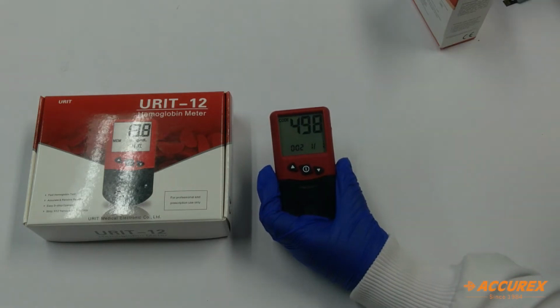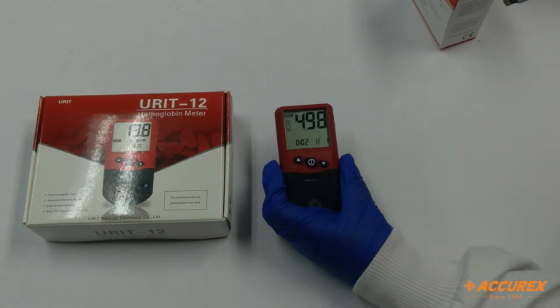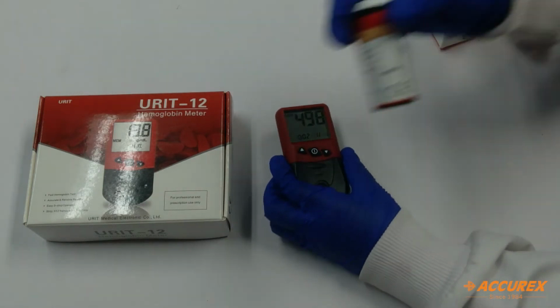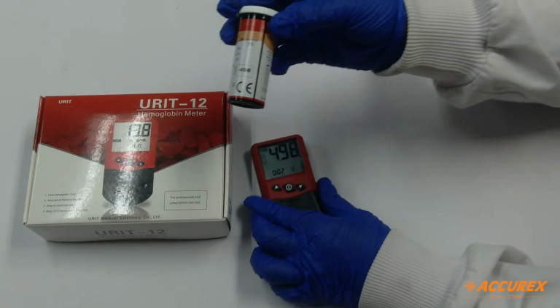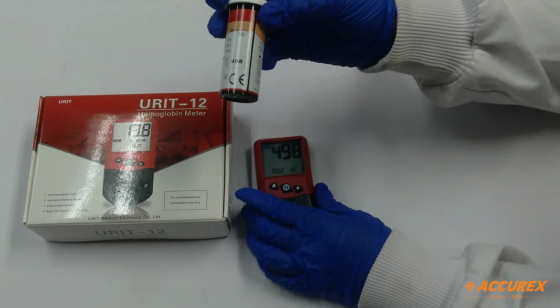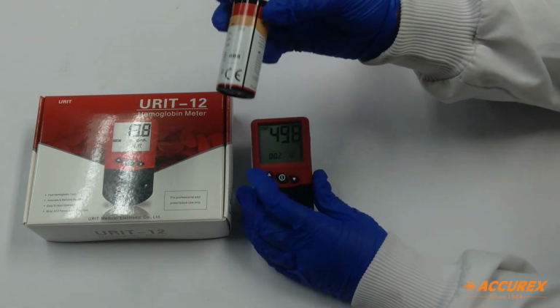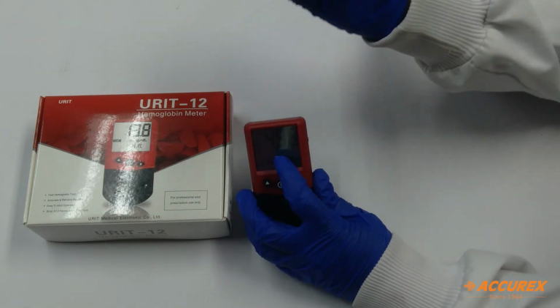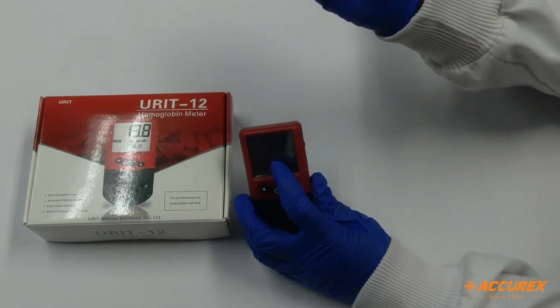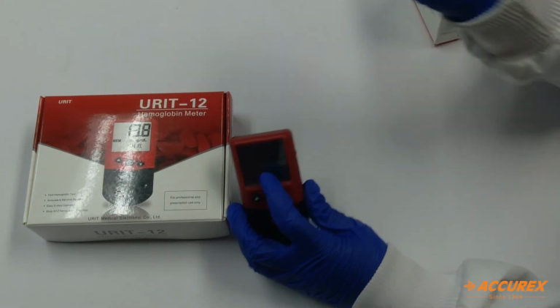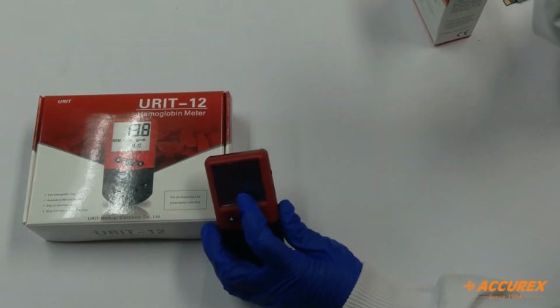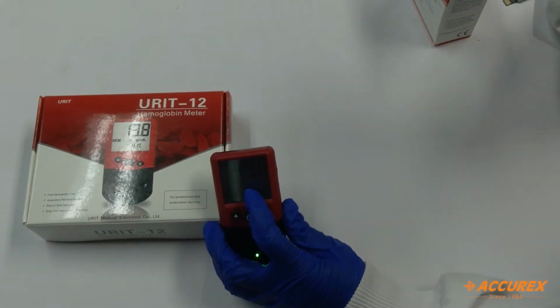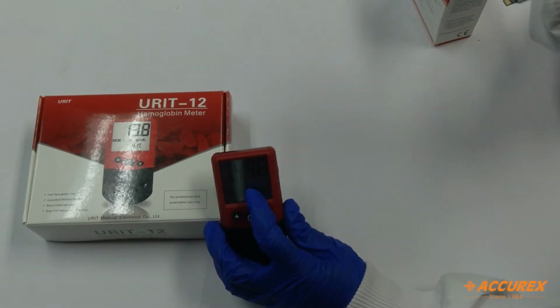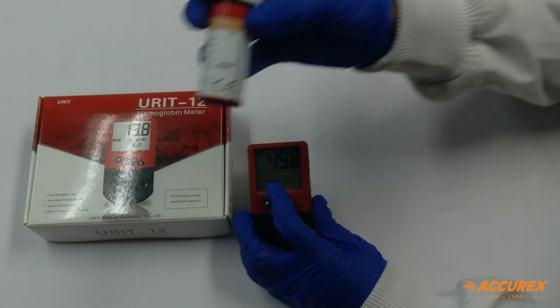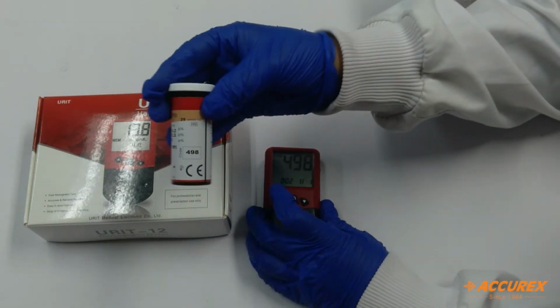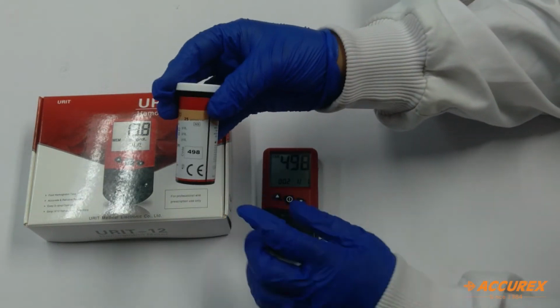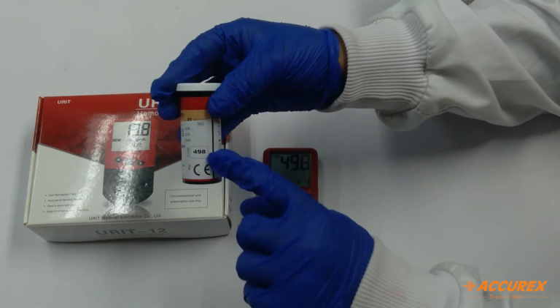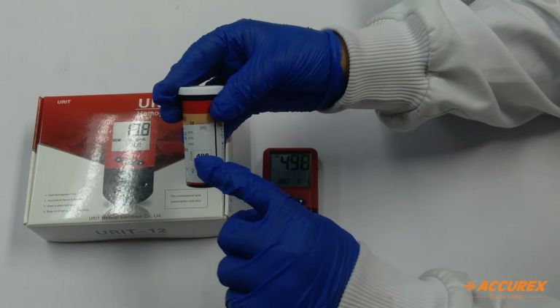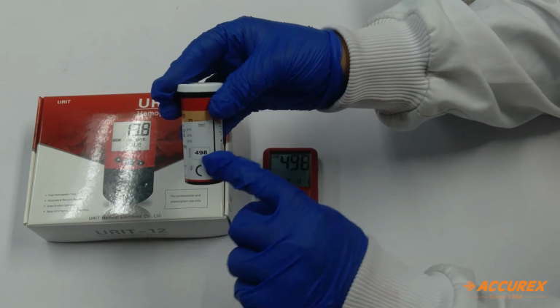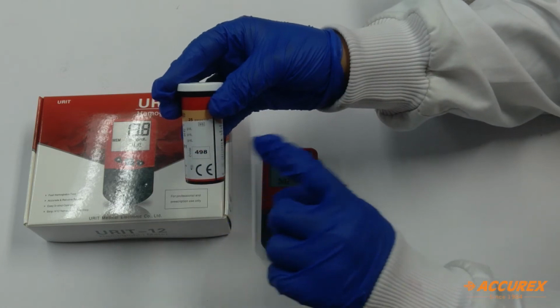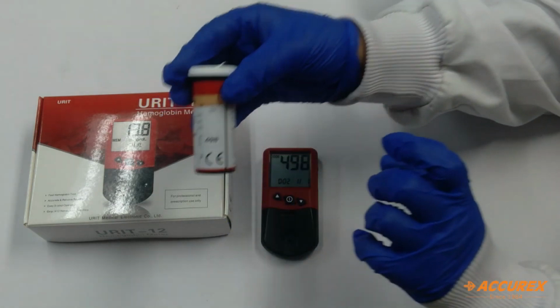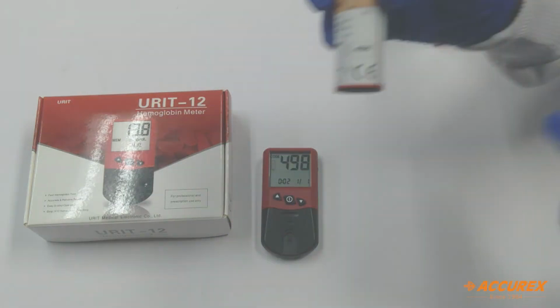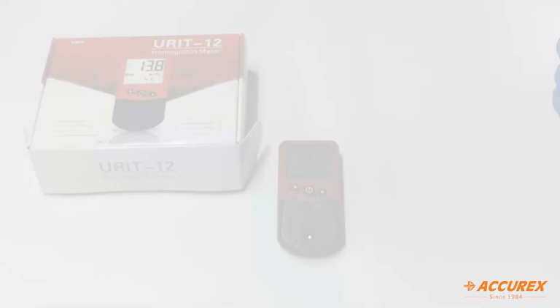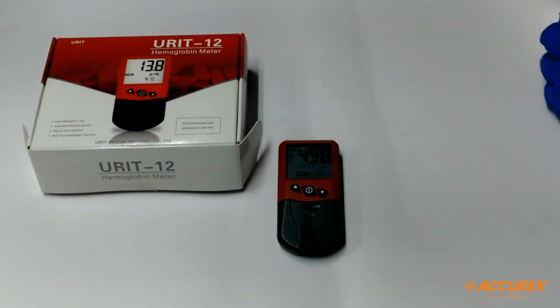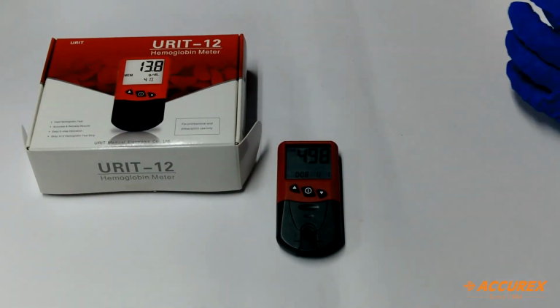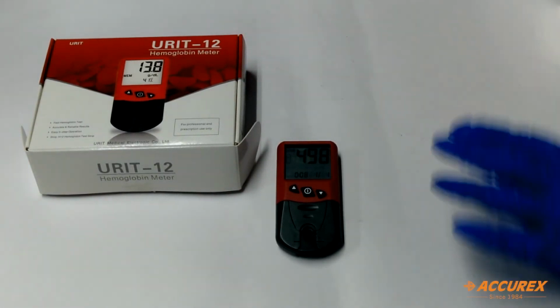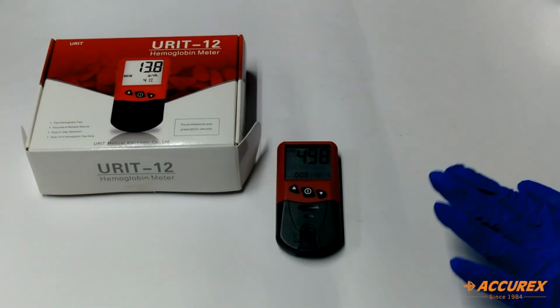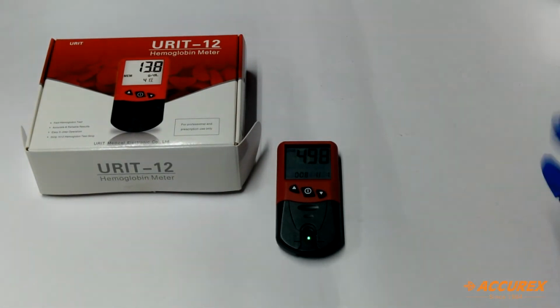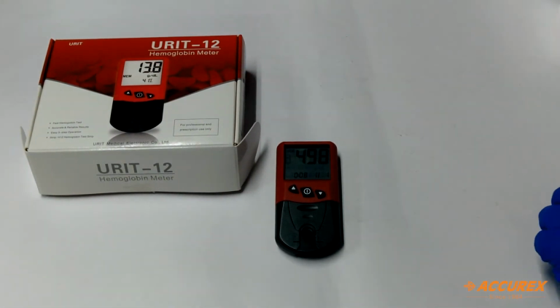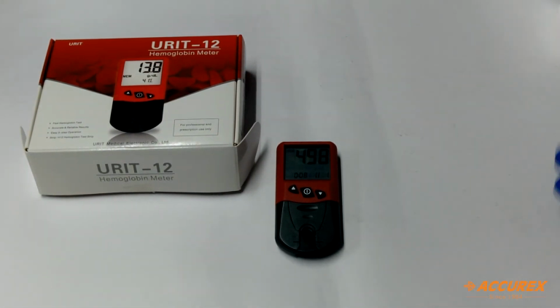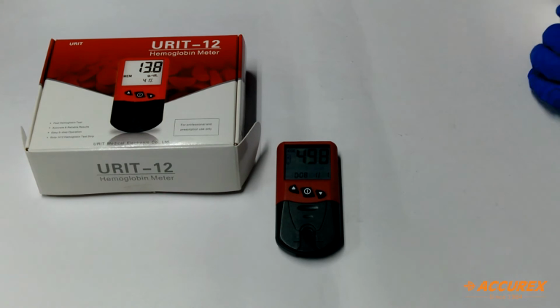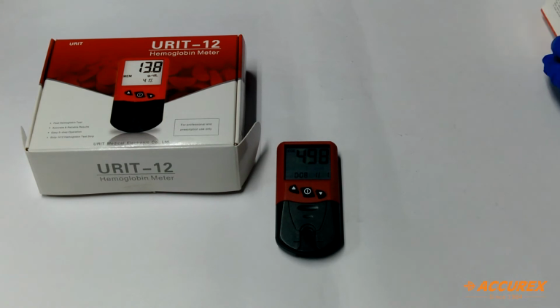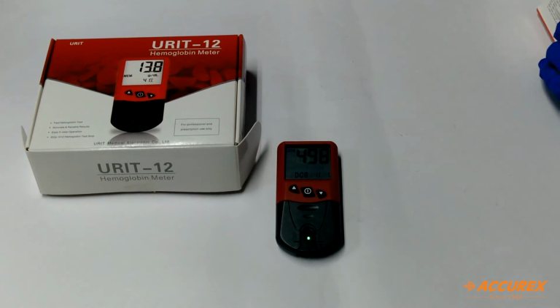For example, here the meter shows 498 and on this strip we also have 498. So after inserting the code chip, we will proceed further with the testing.